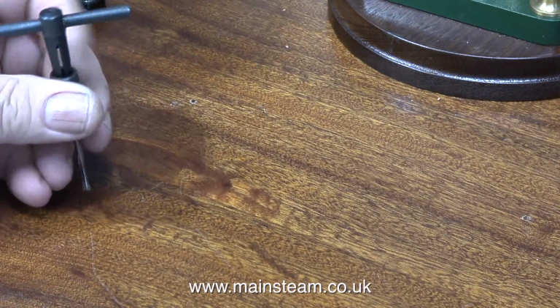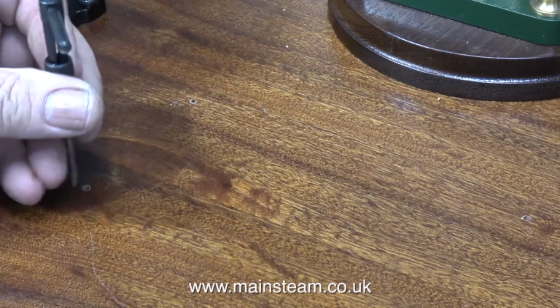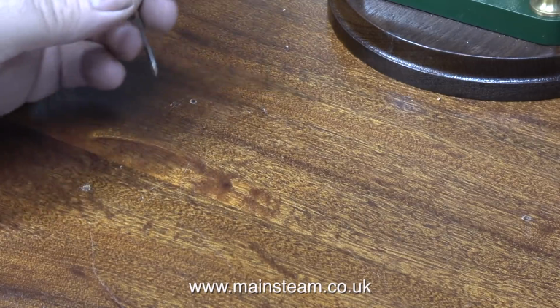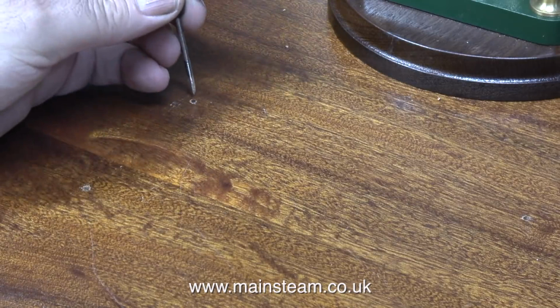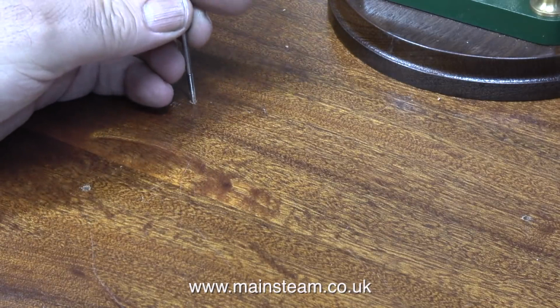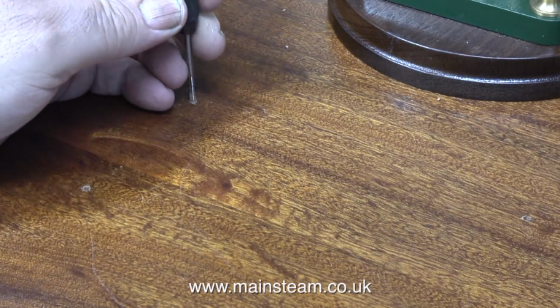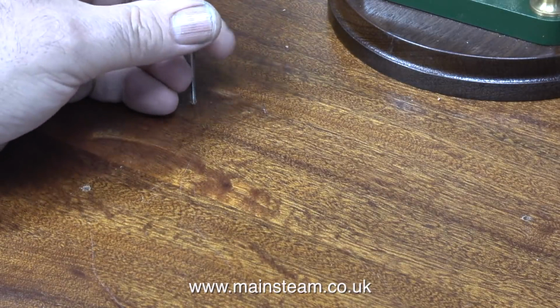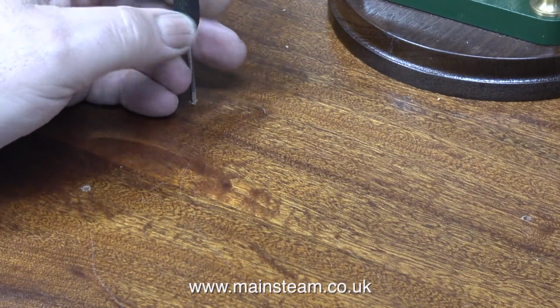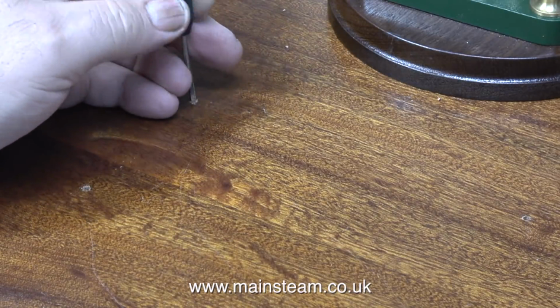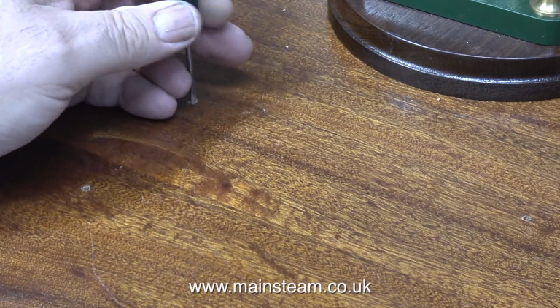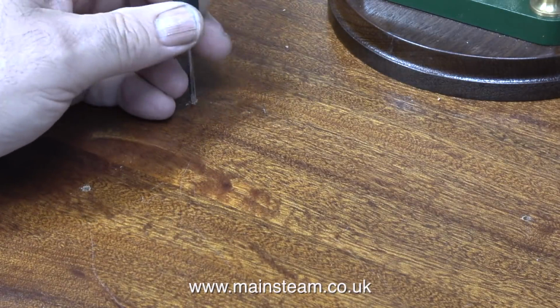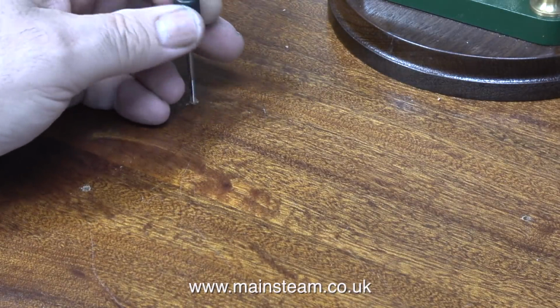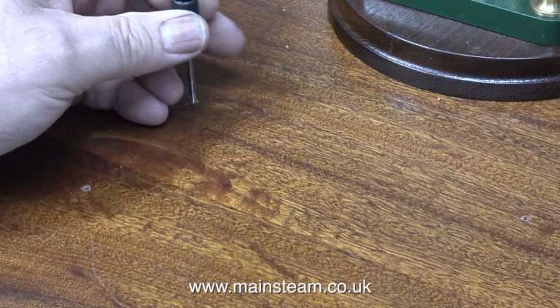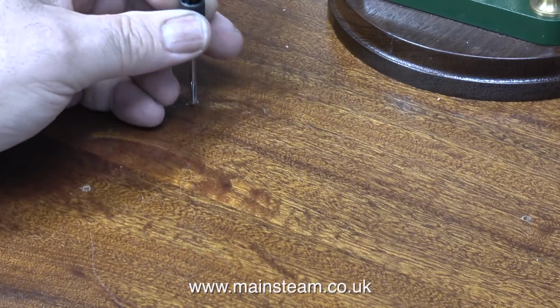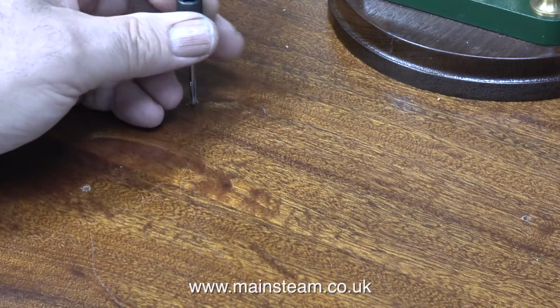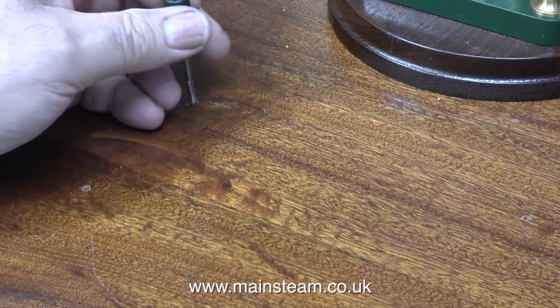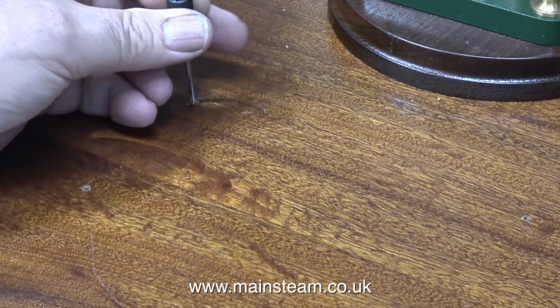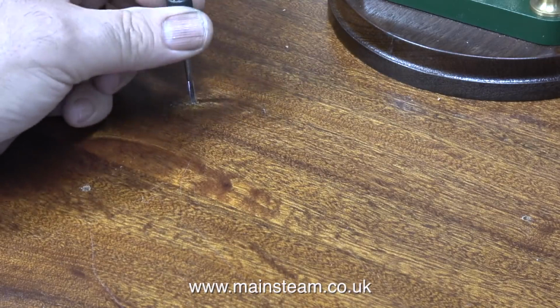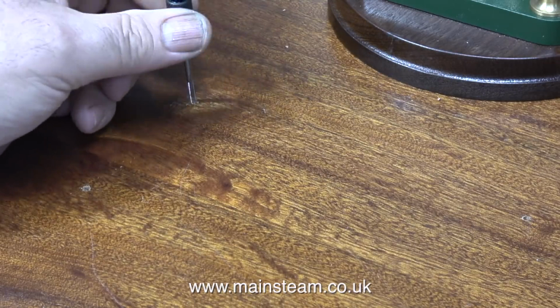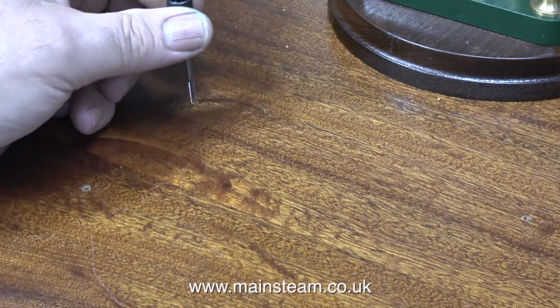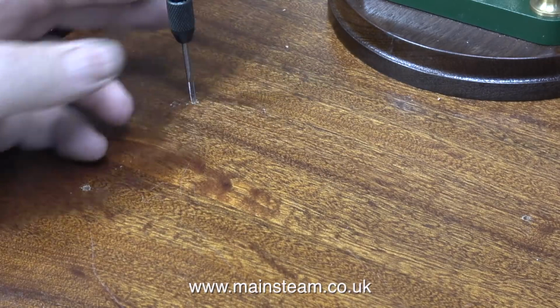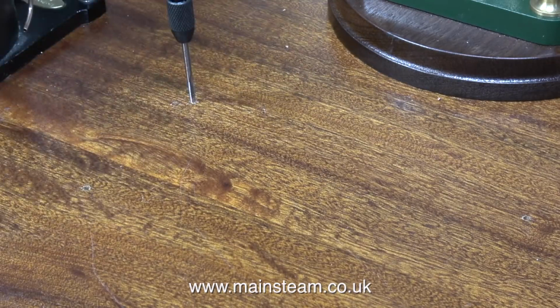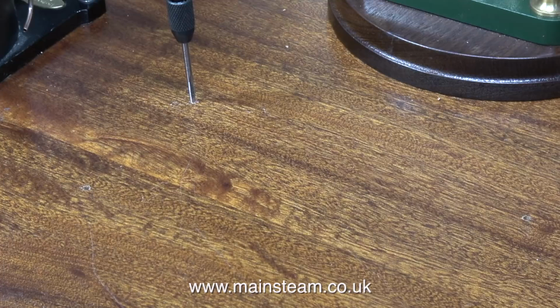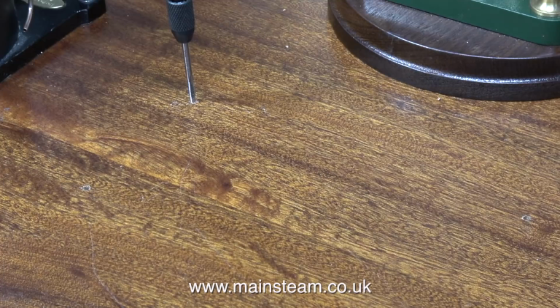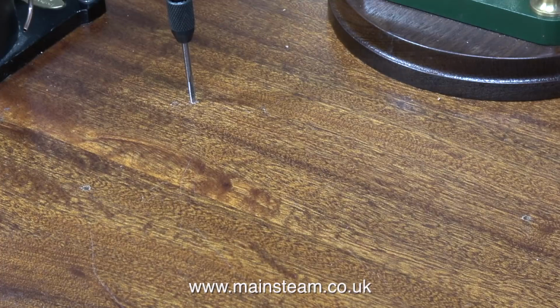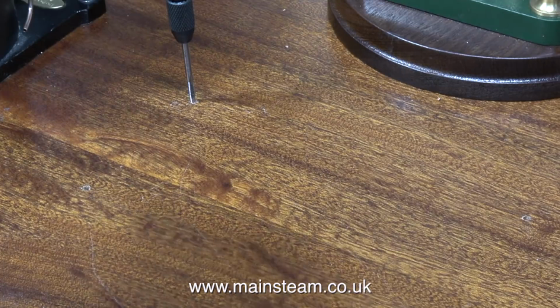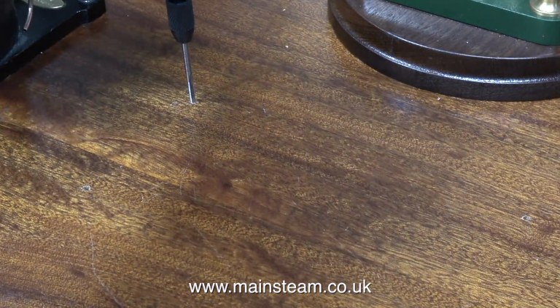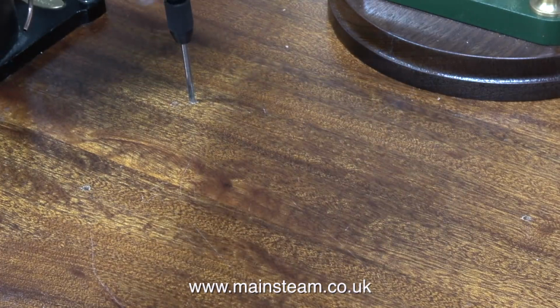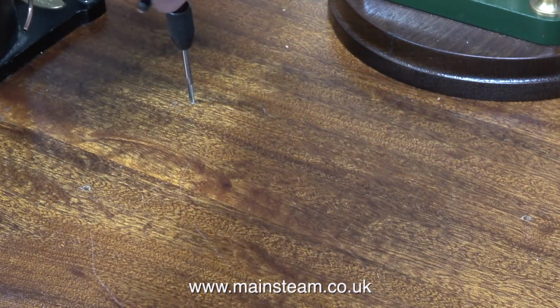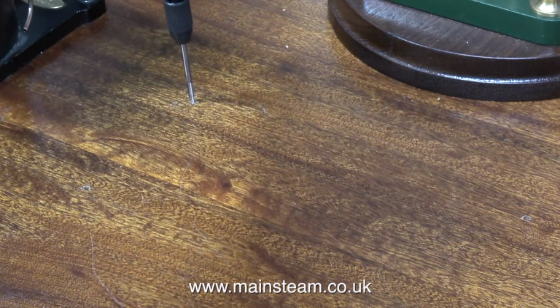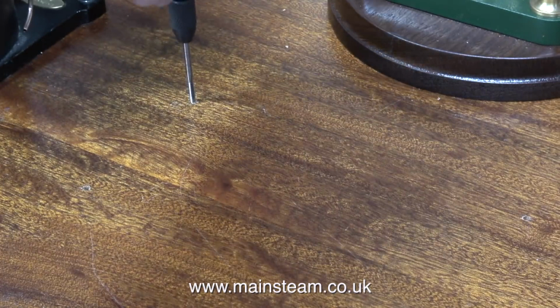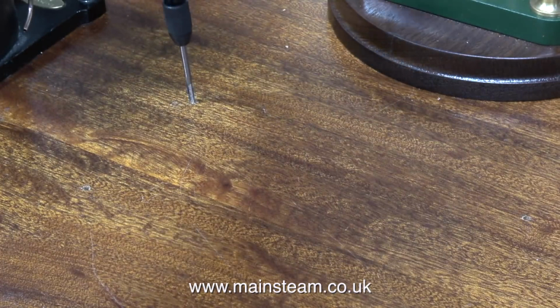I'm threading the holes using a 6BA tap, but I'm not taking the tap right down to the bottom of the hole, because when I screw in the 6BA bolts the bolts themselves will cut the last part of the thread and this will make for a very firm and tight fitting.